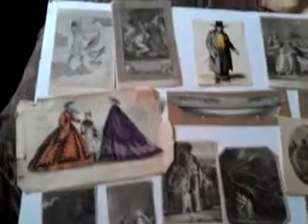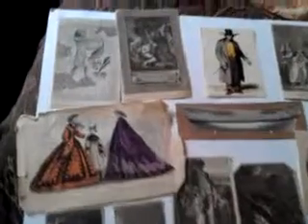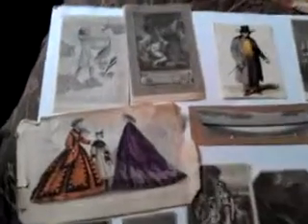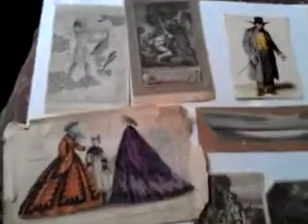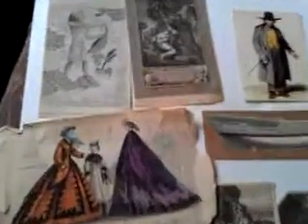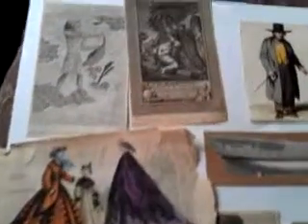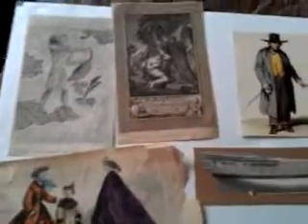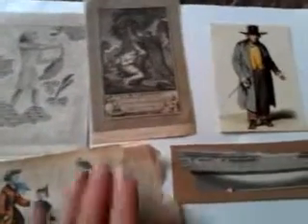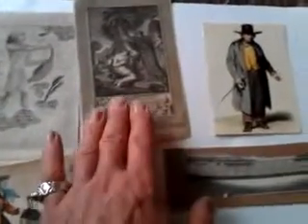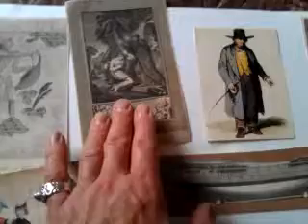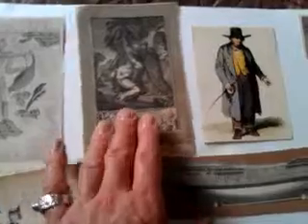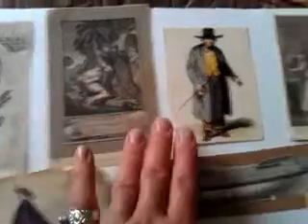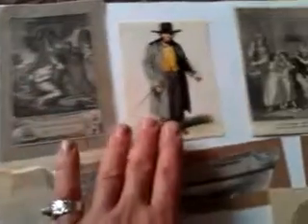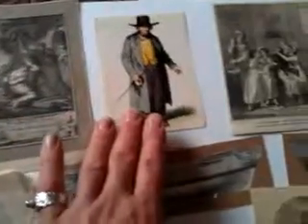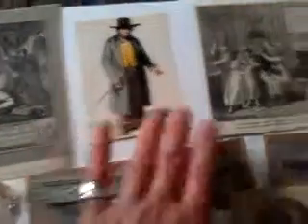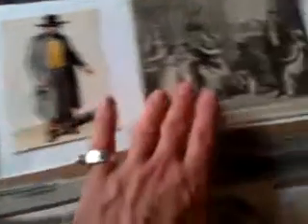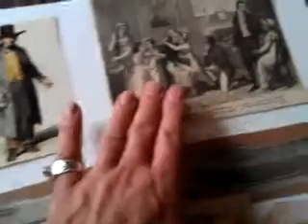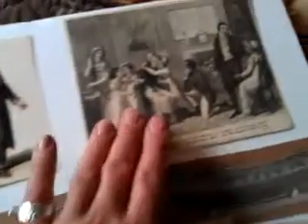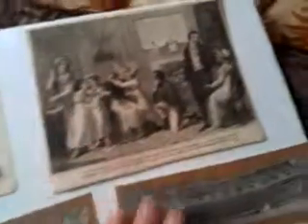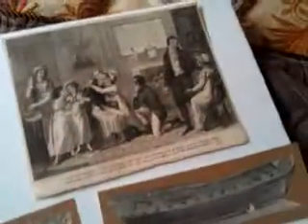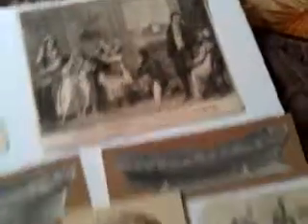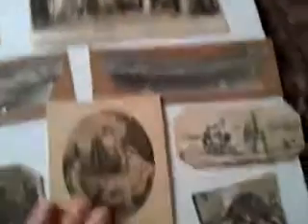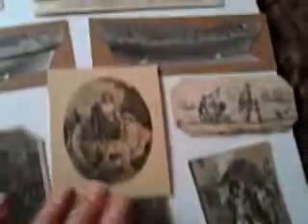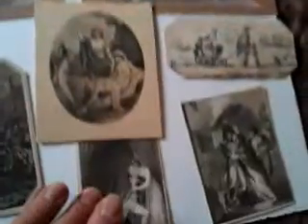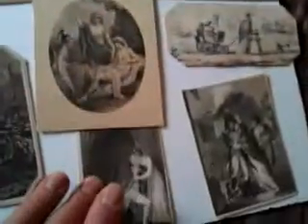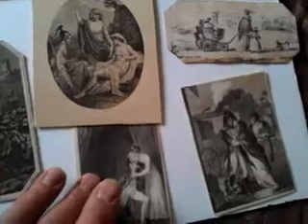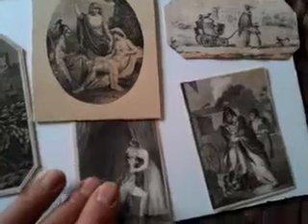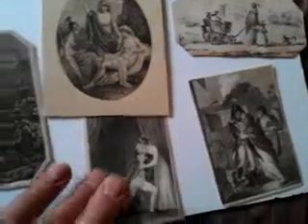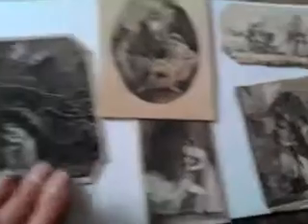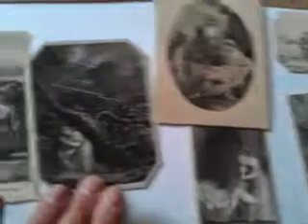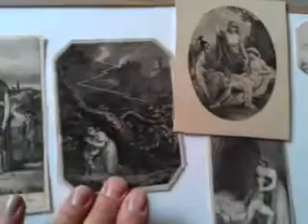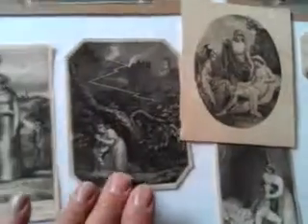Right, ladies and gentlemen, this is a deliberately assembled by me batch of Georgian and early Victorian prints, some of them hand-coloured, from early 19th century scrap albums.